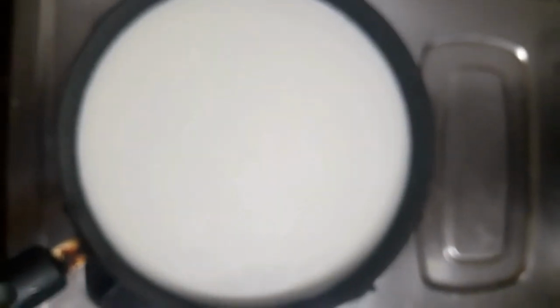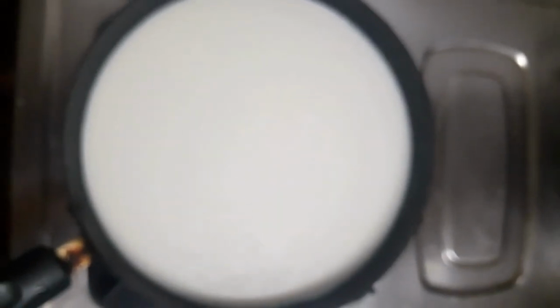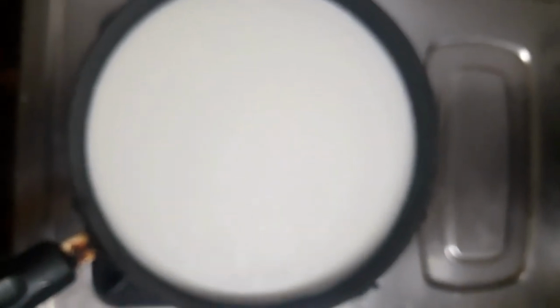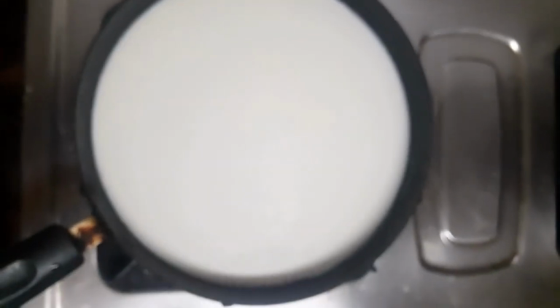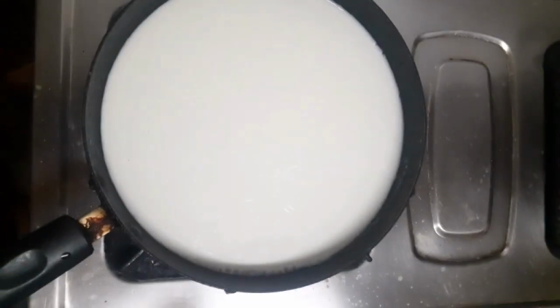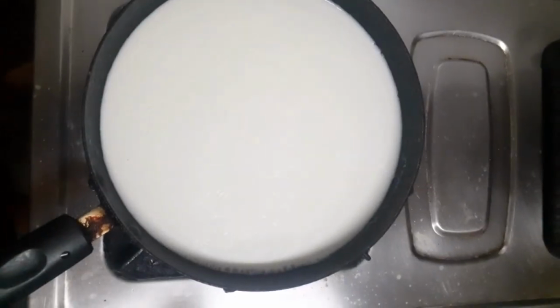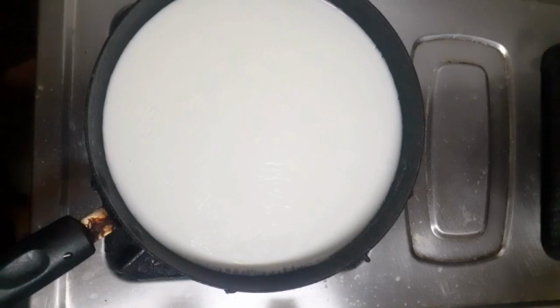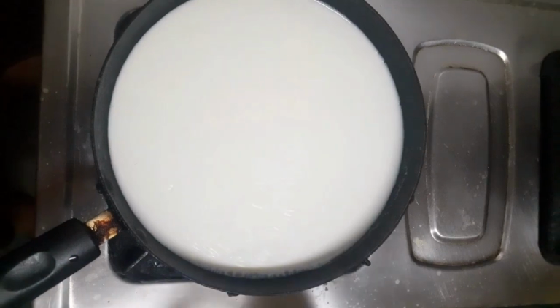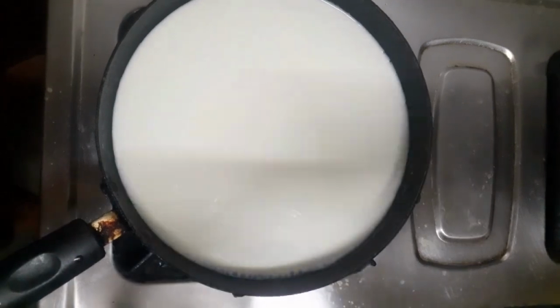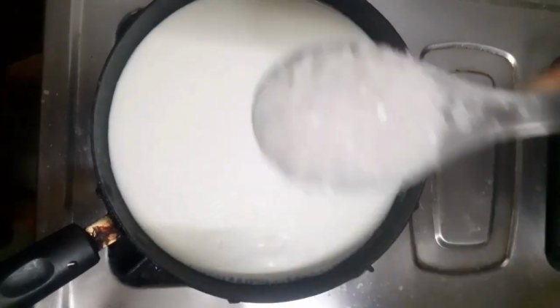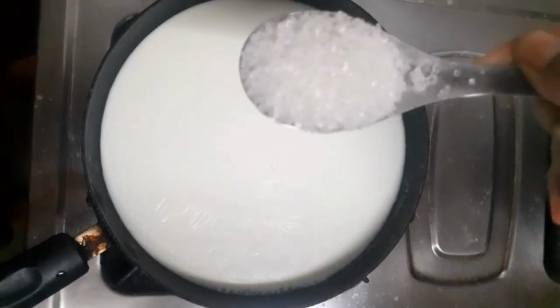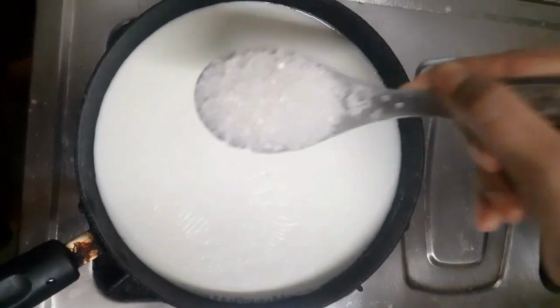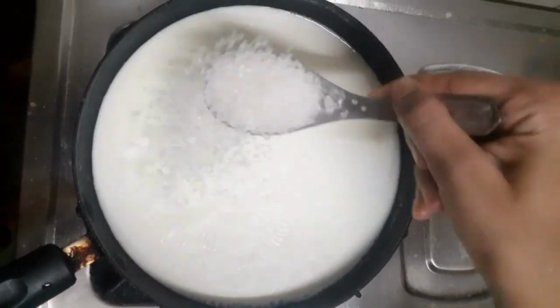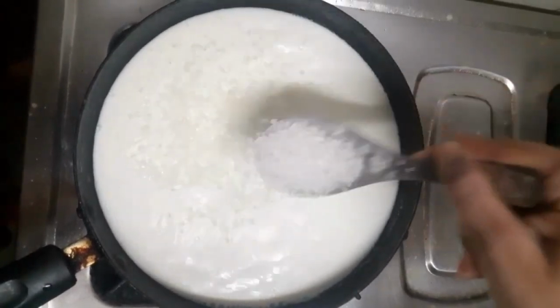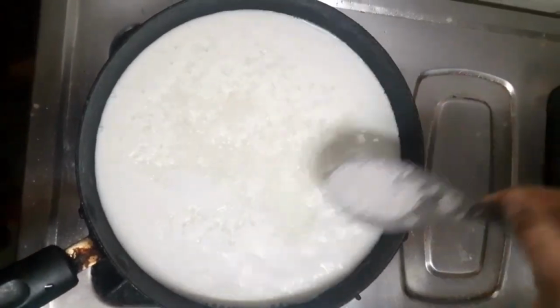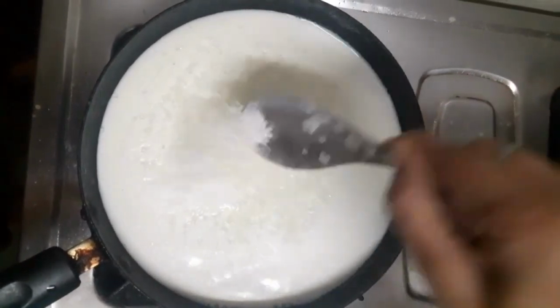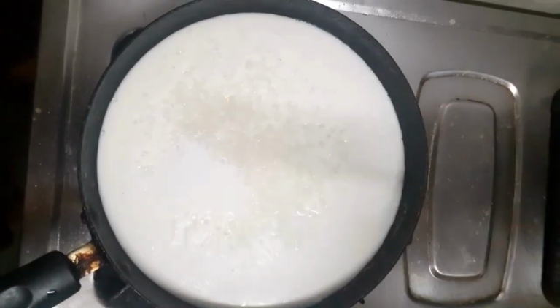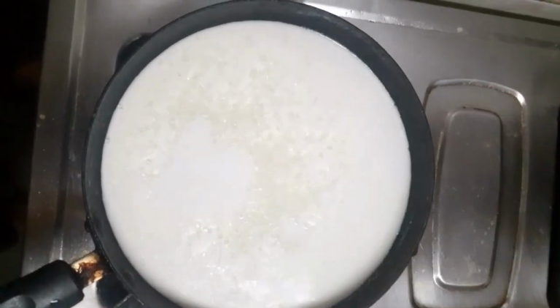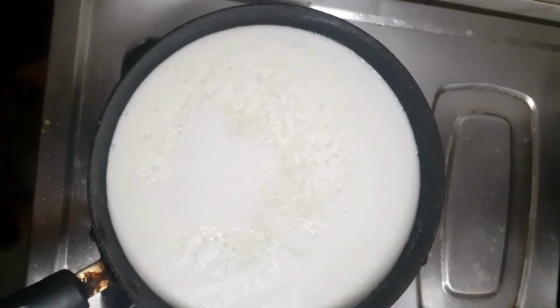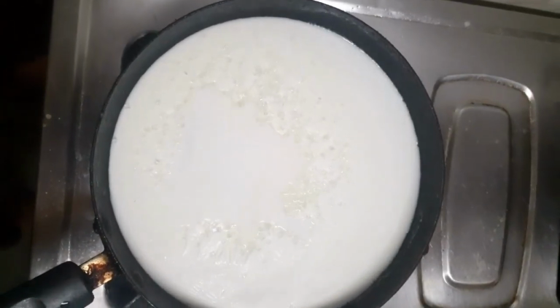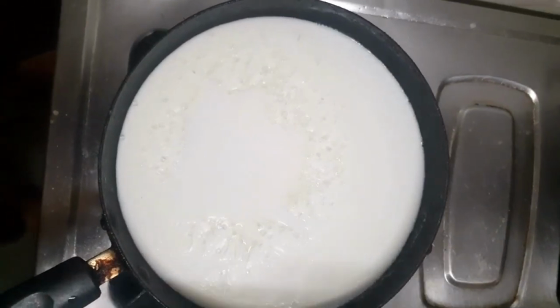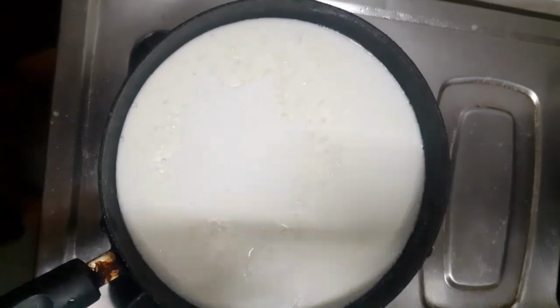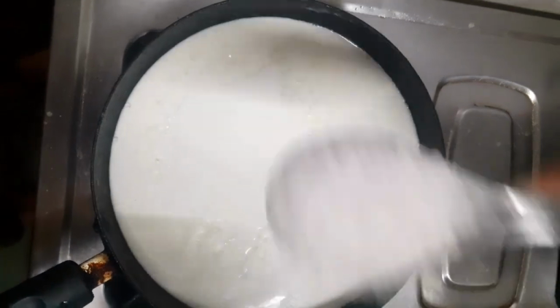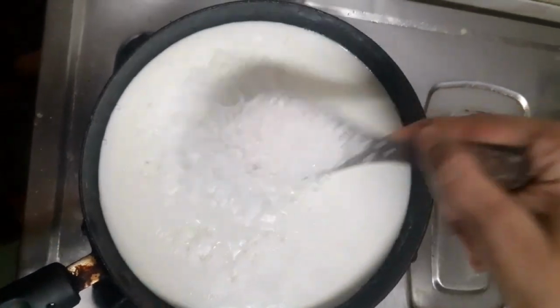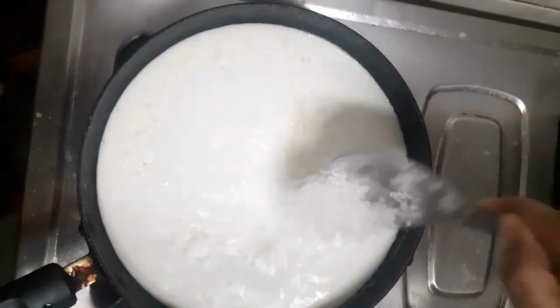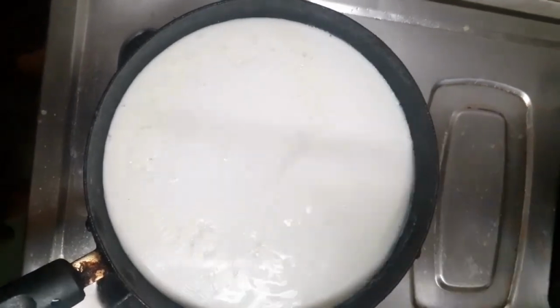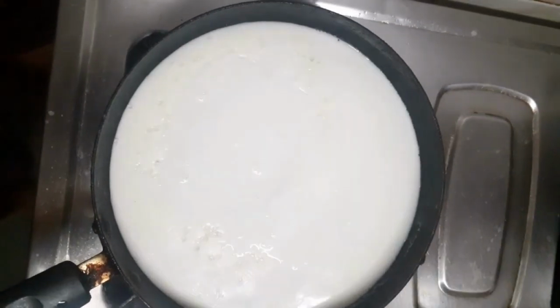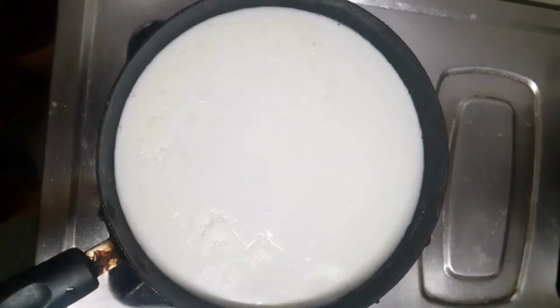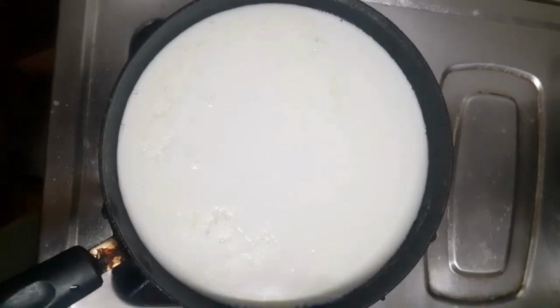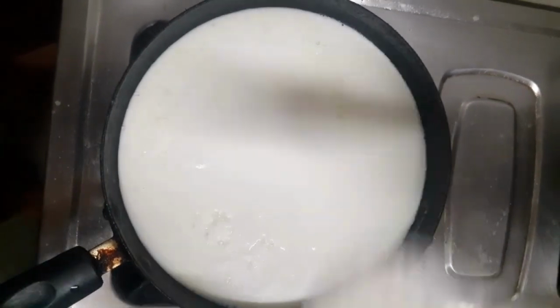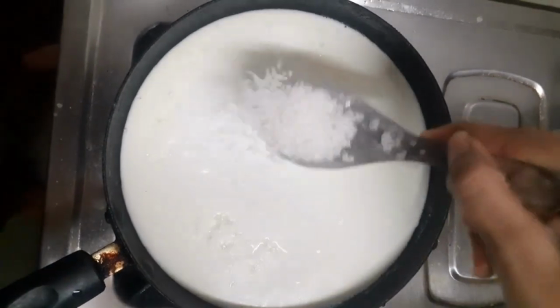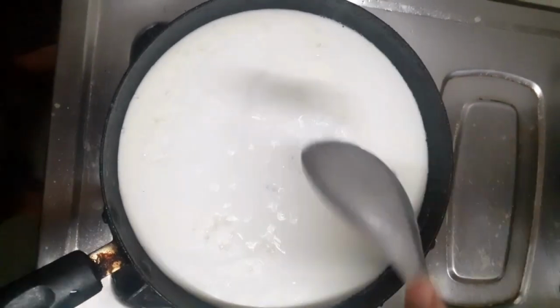I have added sugar in it. You need to add sugar to your taste, but add a little bit more because it is very sweet, so we need to add more sugar.